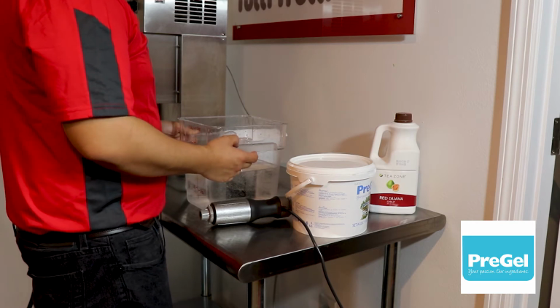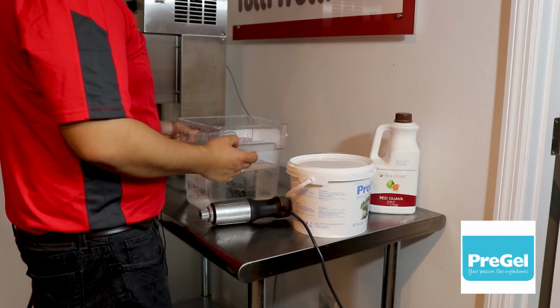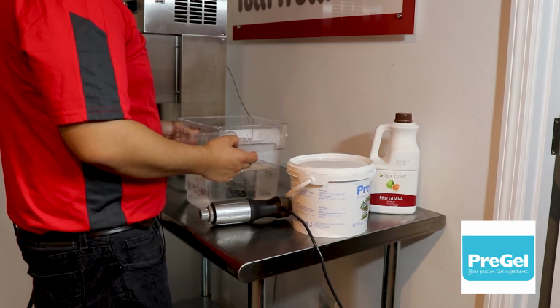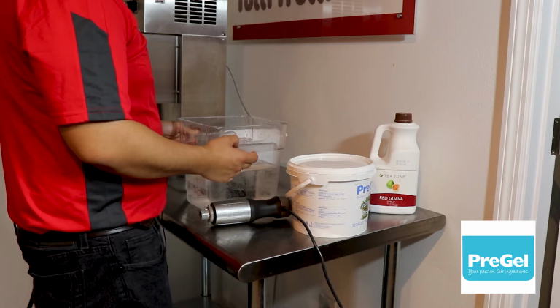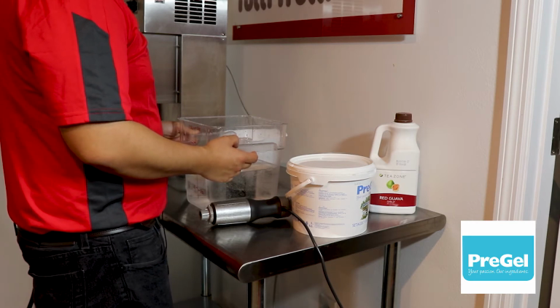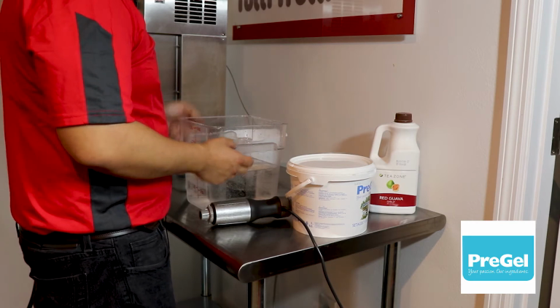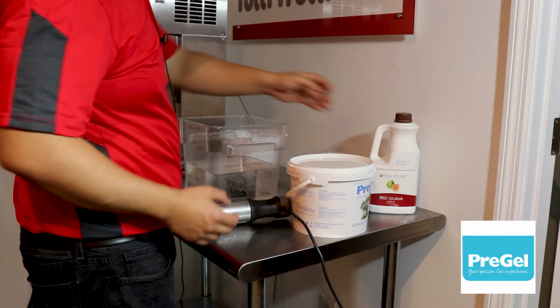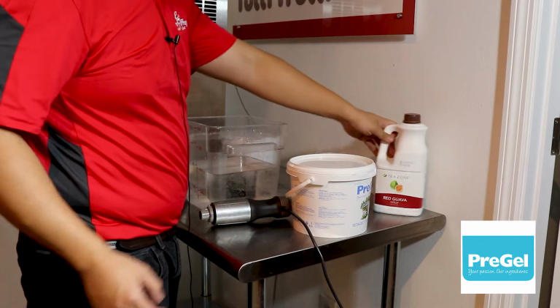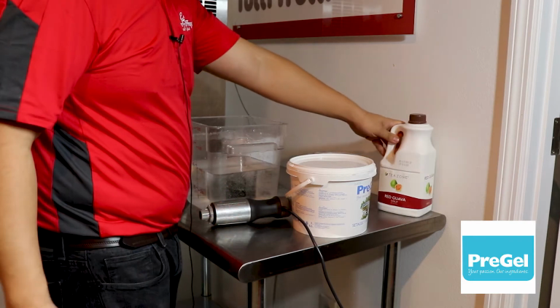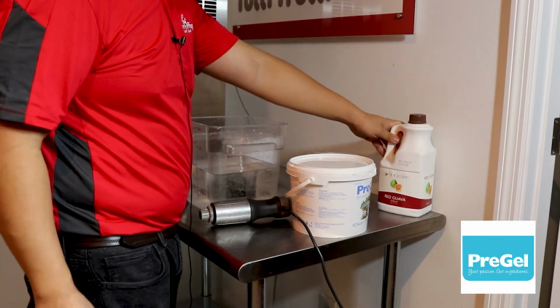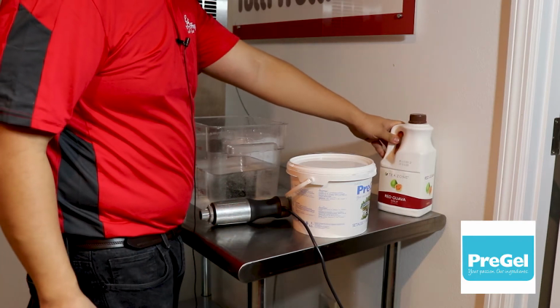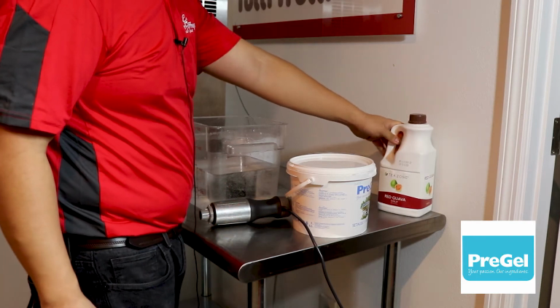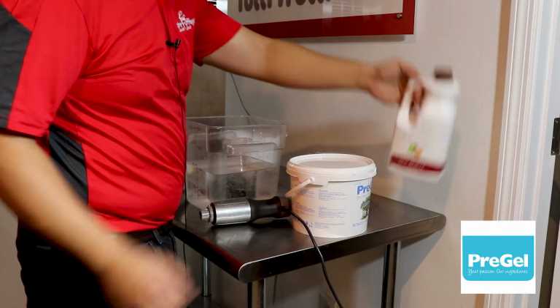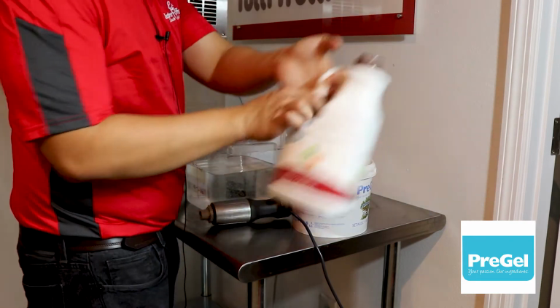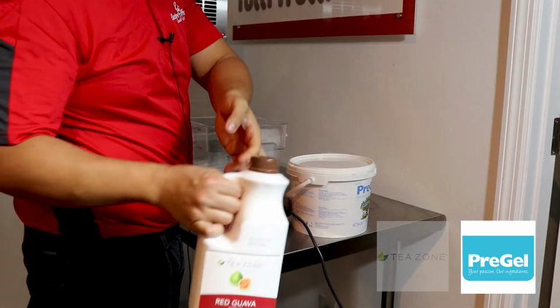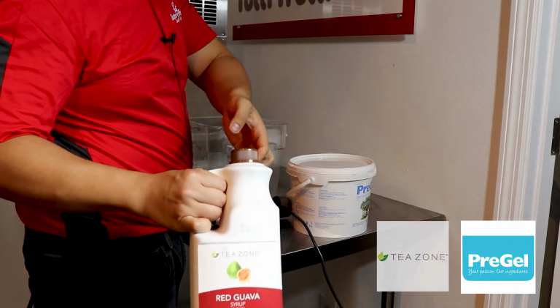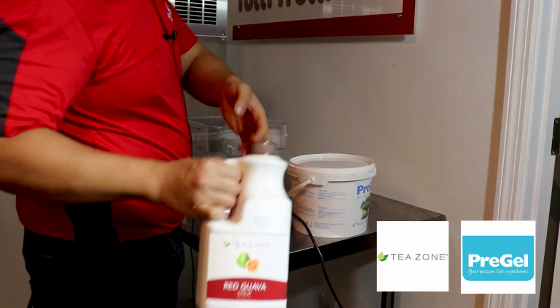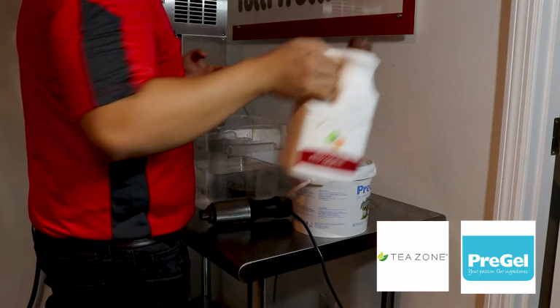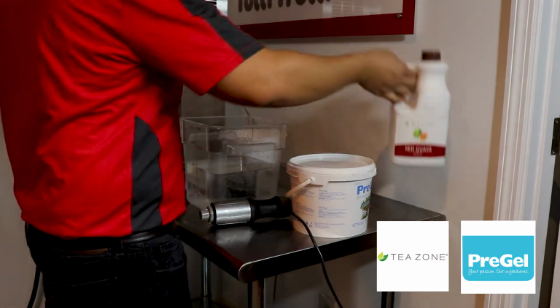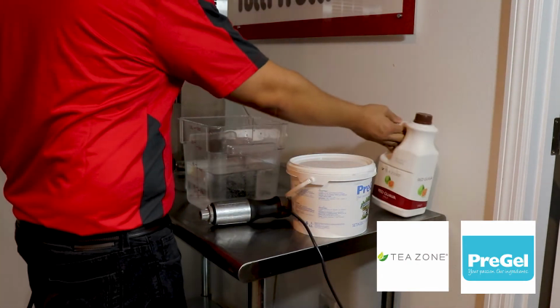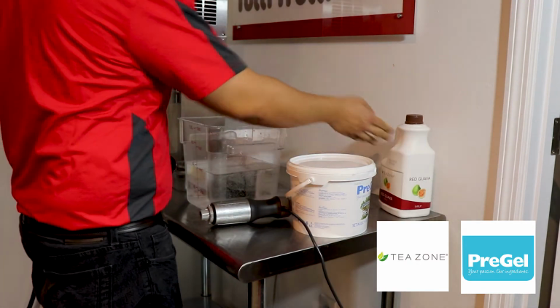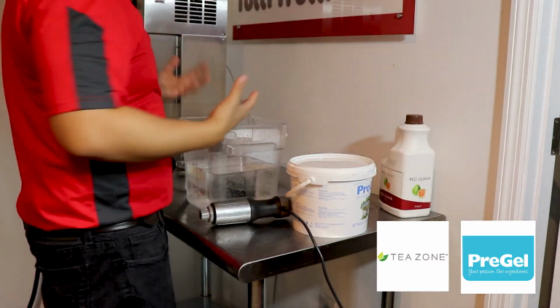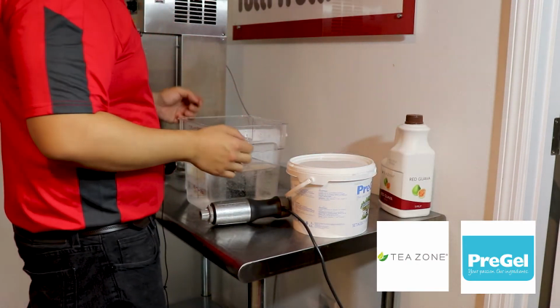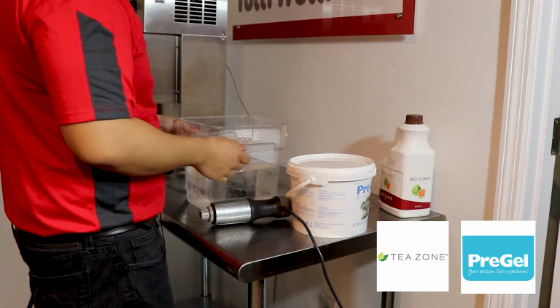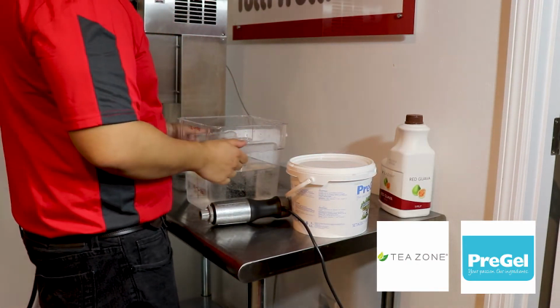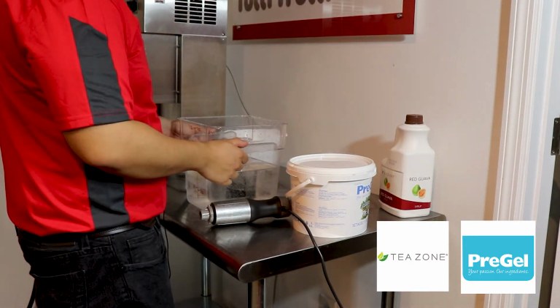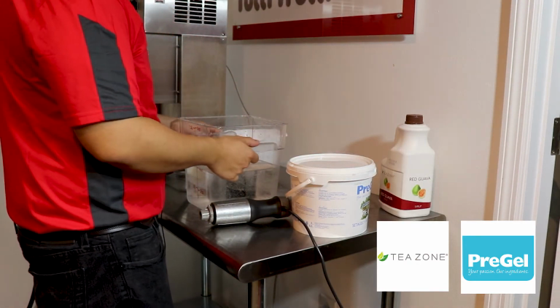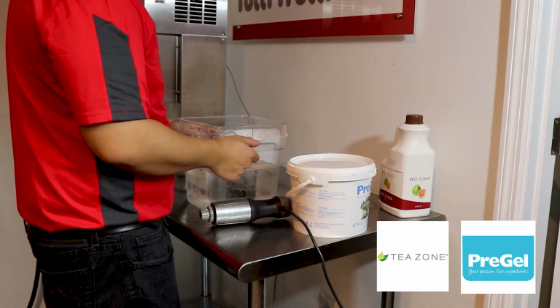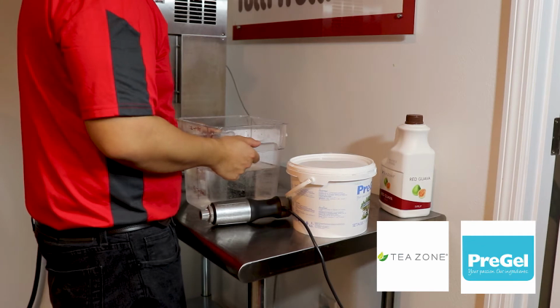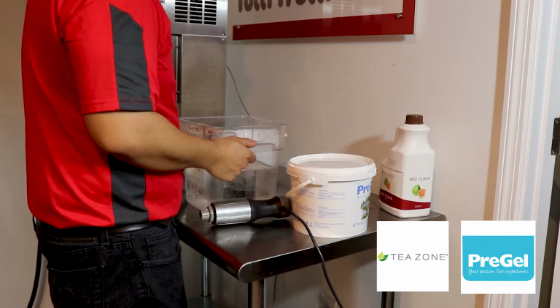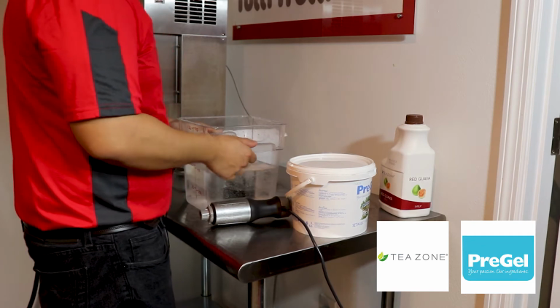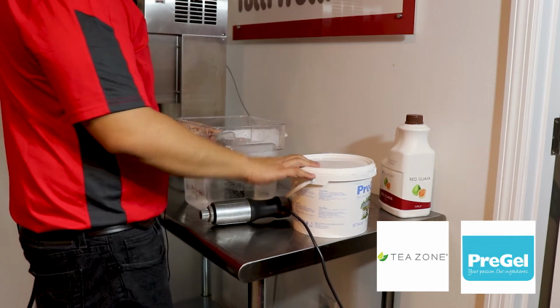Today we are going to make a red guava Italian ice using T-zone fruit syrups. Fruit syrups are great for making rare flavors that are not readily available in the US. Let us get started.